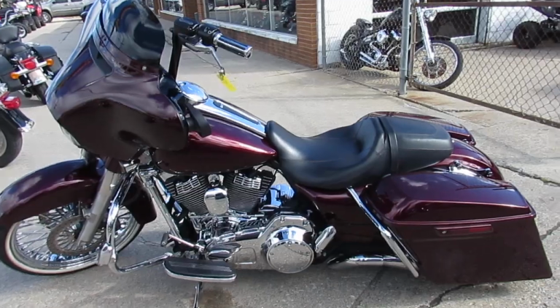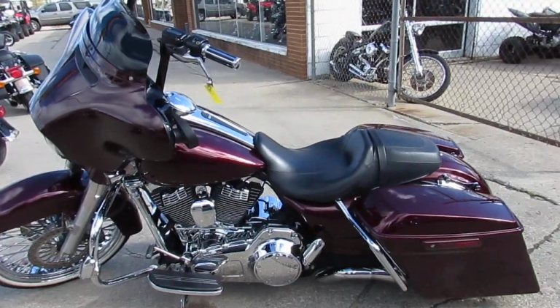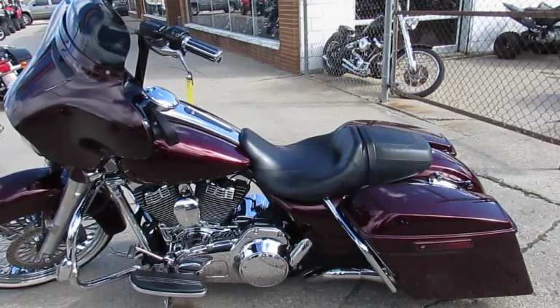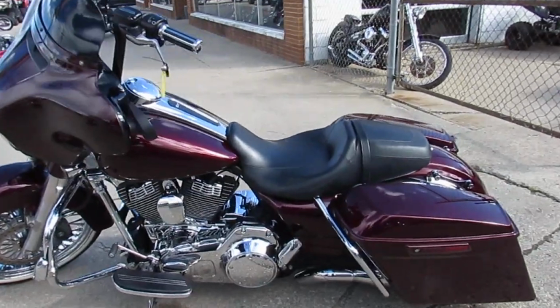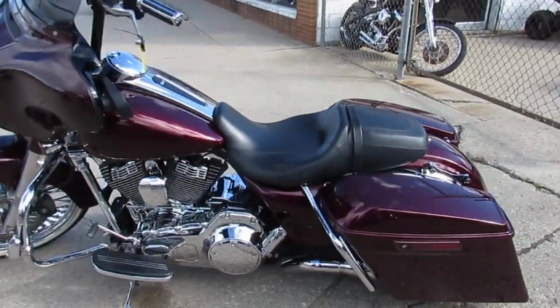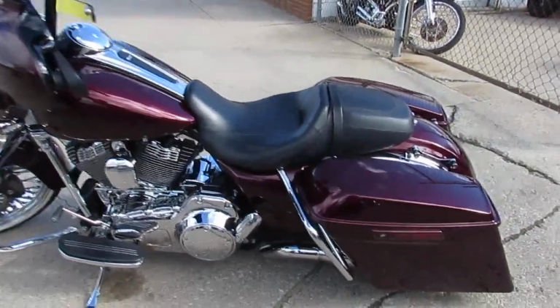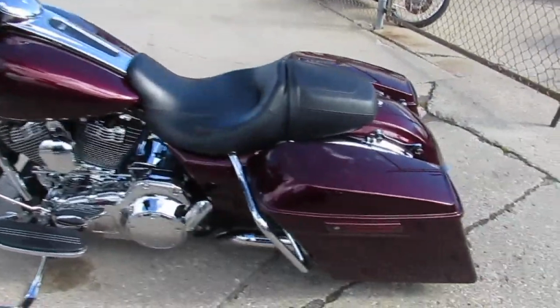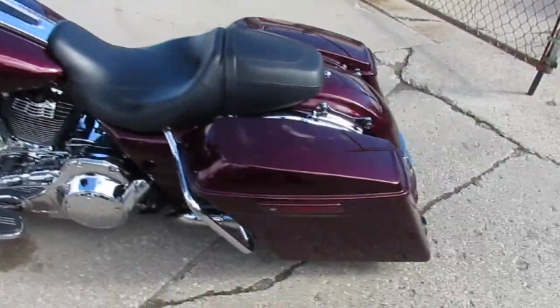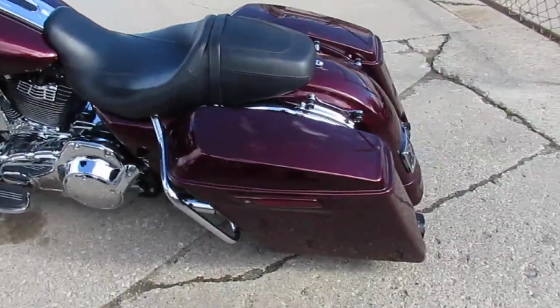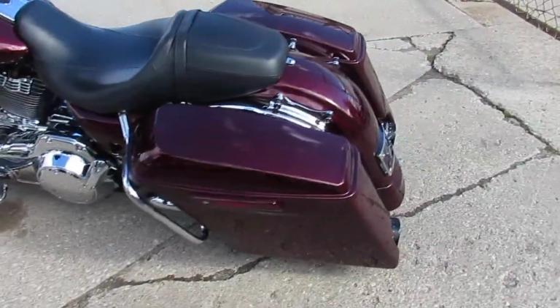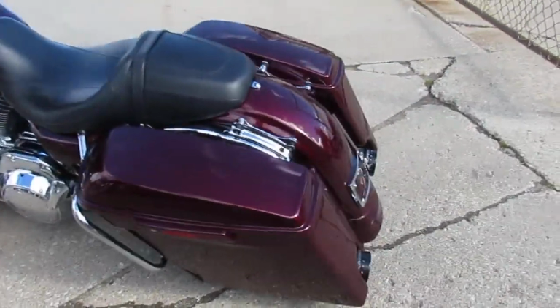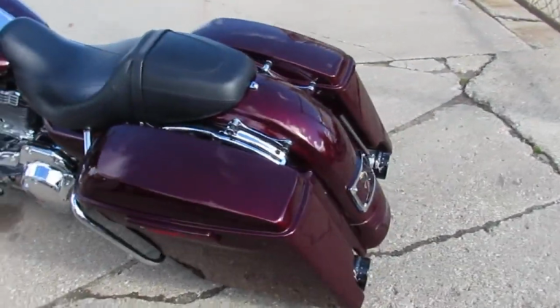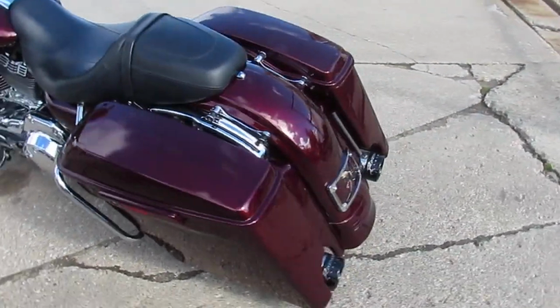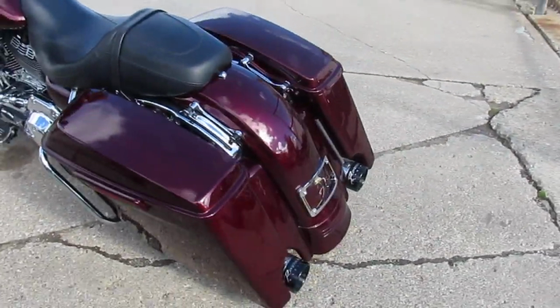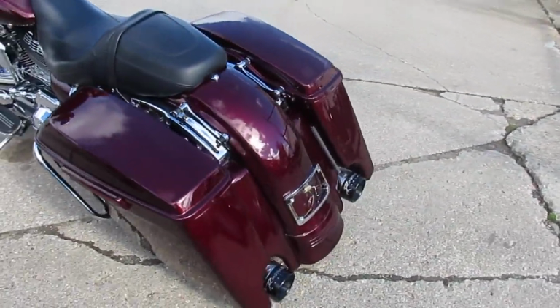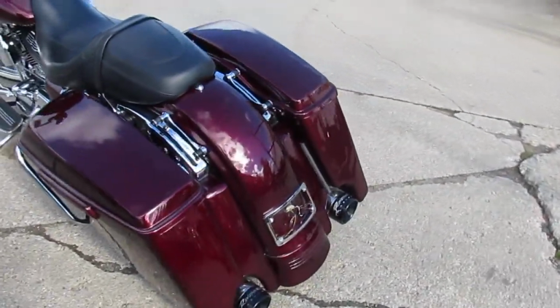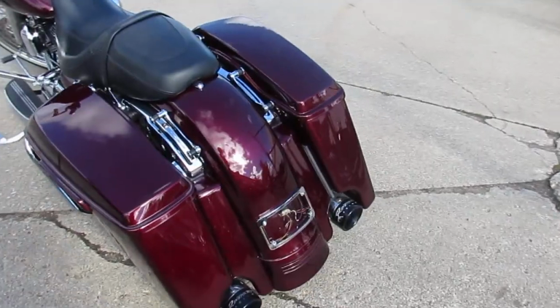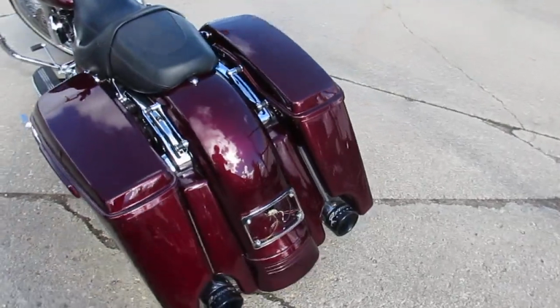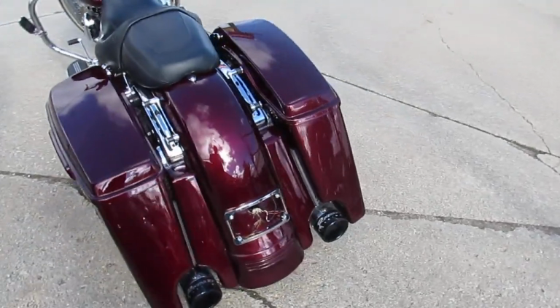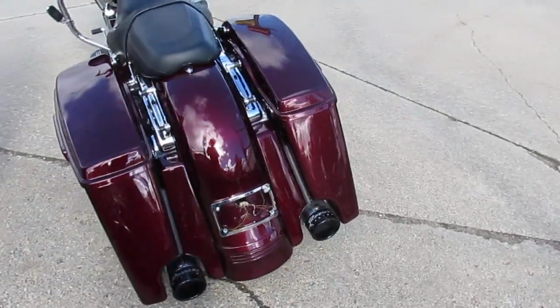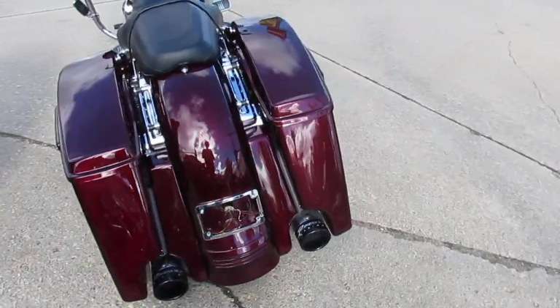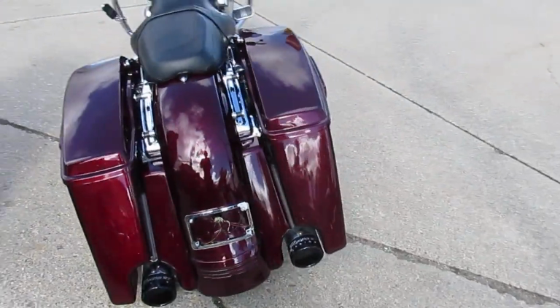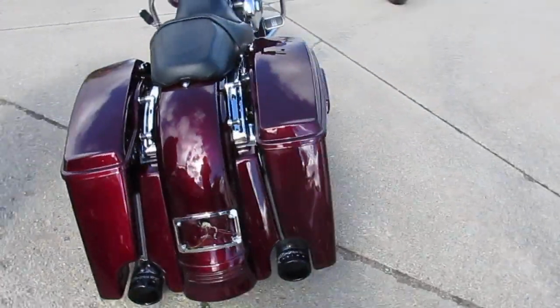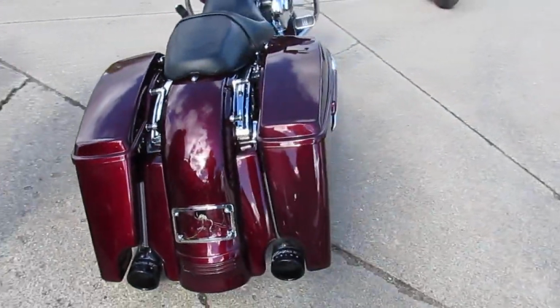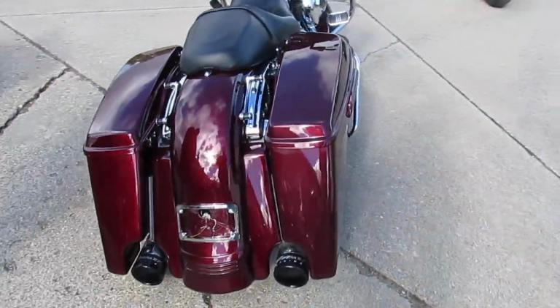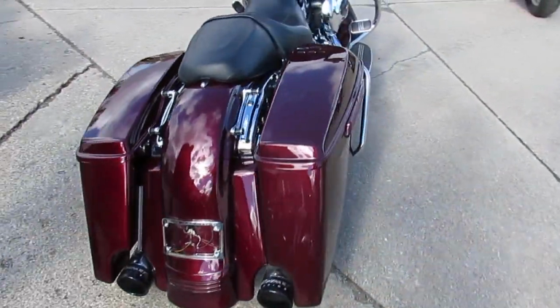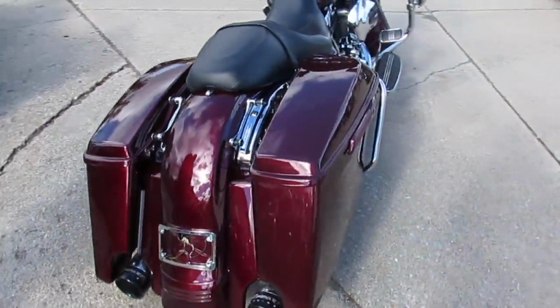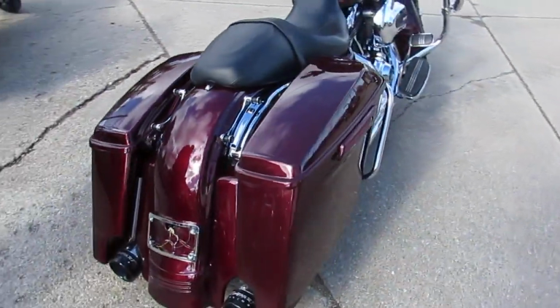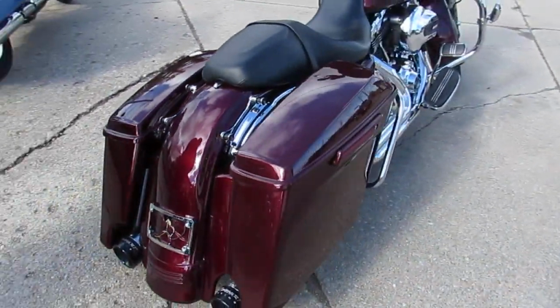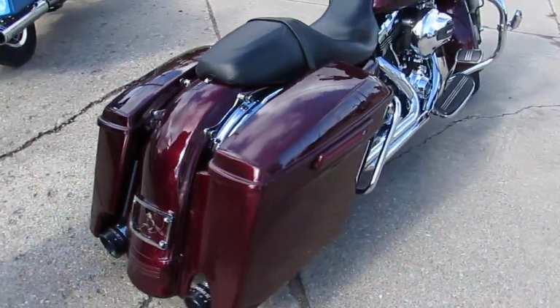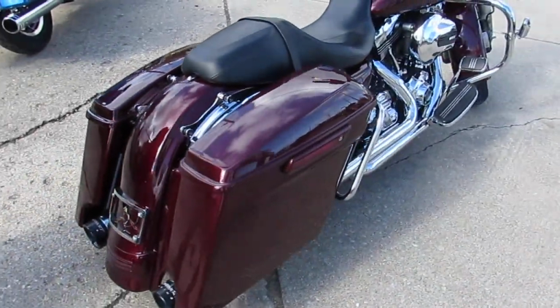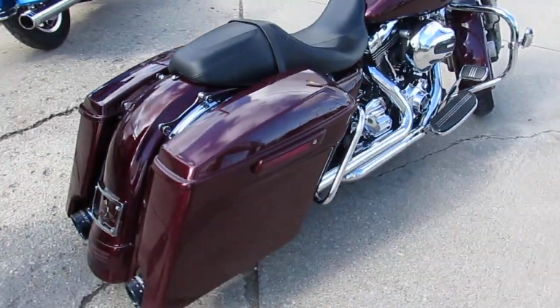Hey guys, it's ApprovalPowersports.com here. We just got another truckload of Harley-Davidsons in. I'm trying to get these videos up on our Facebook and YouTube as fast as I can.